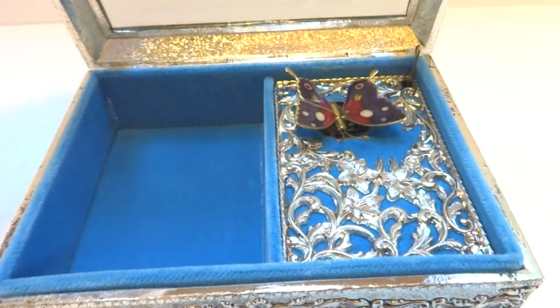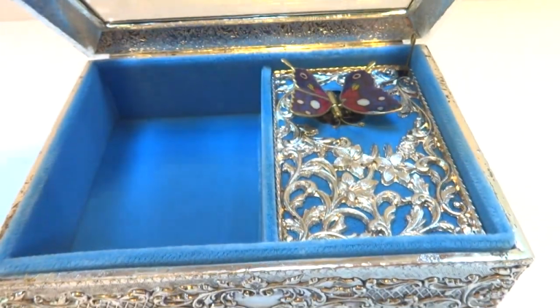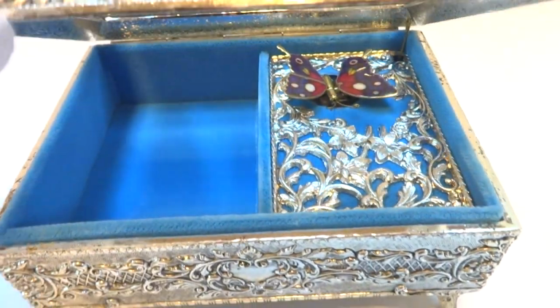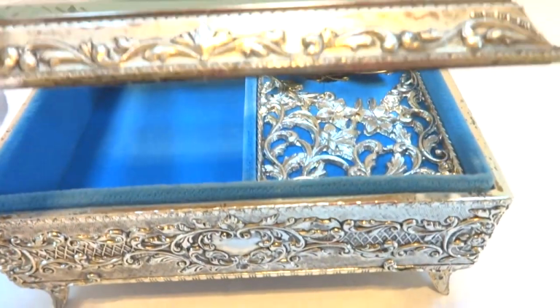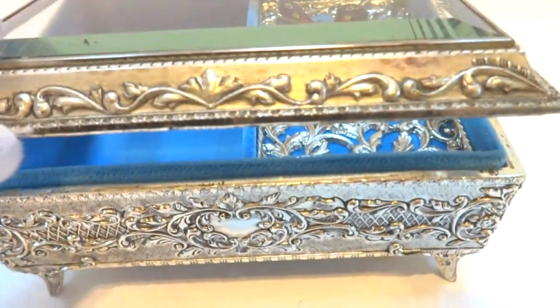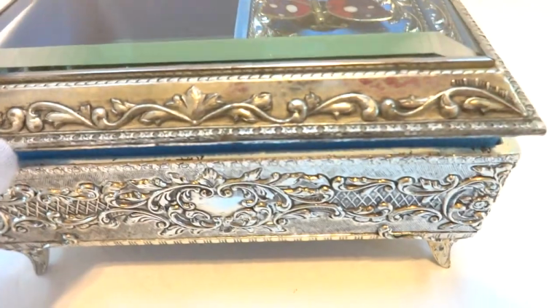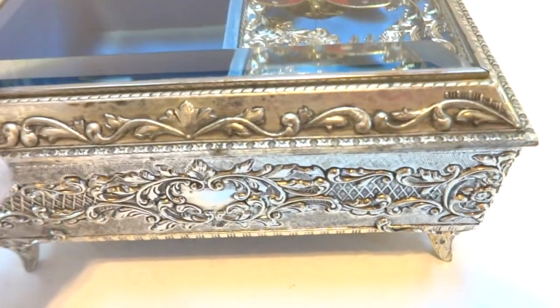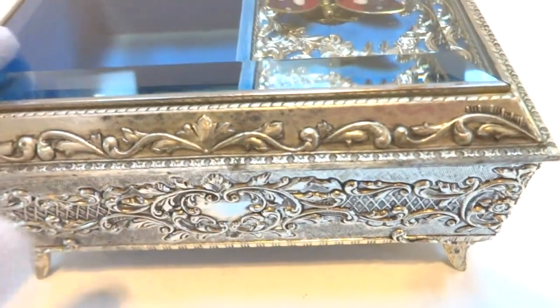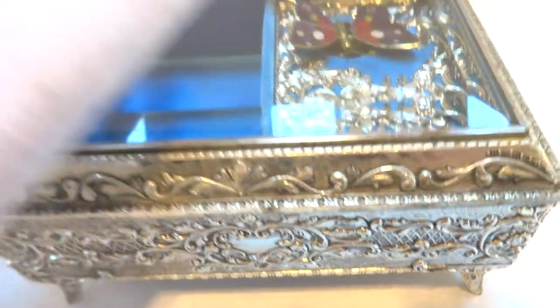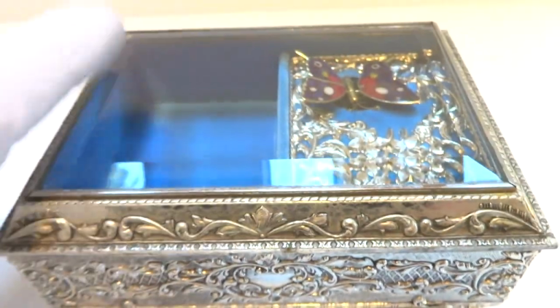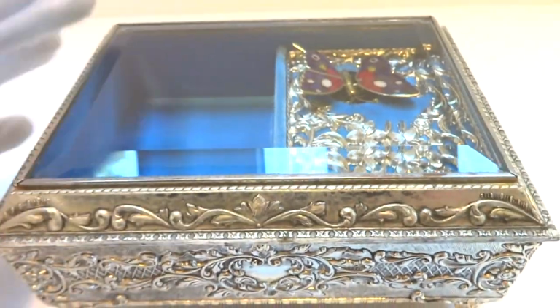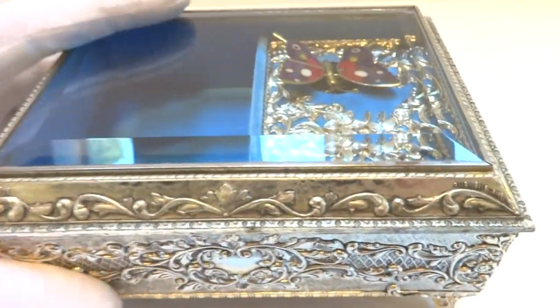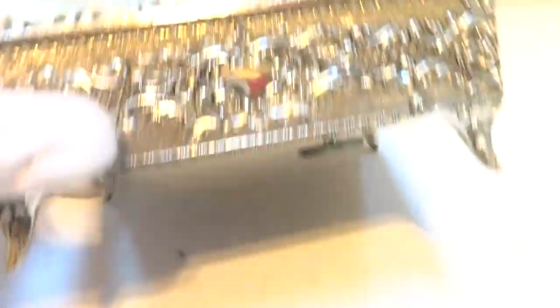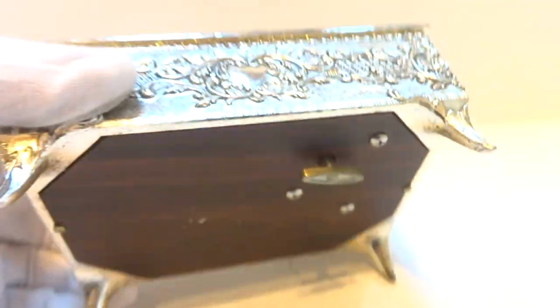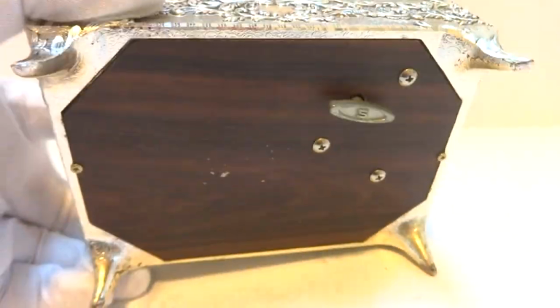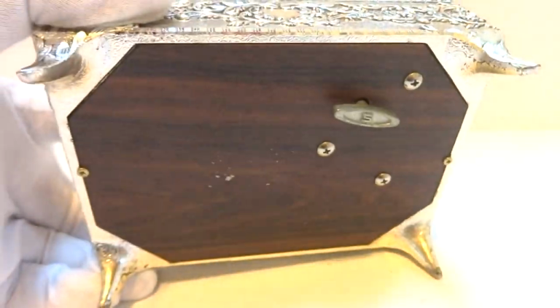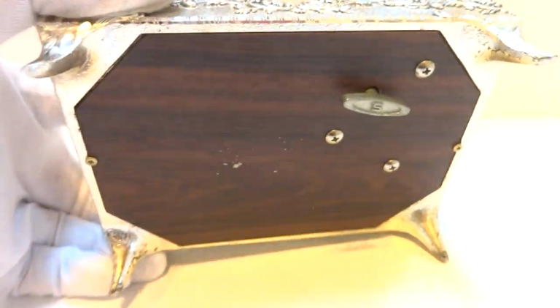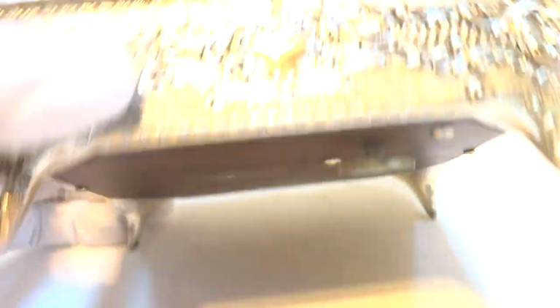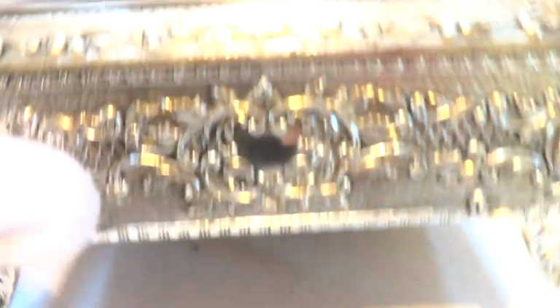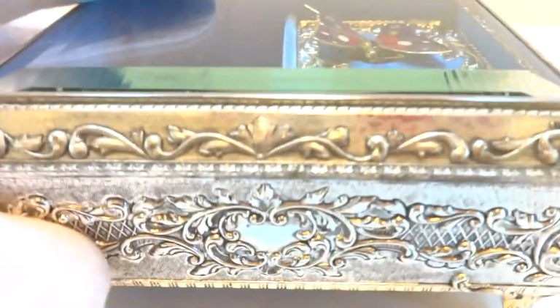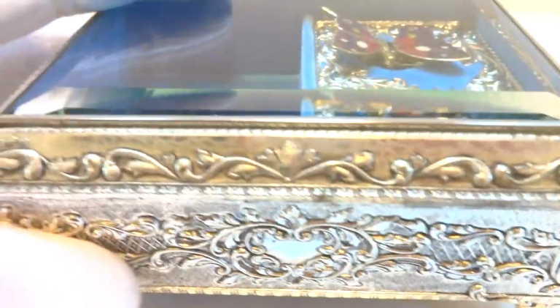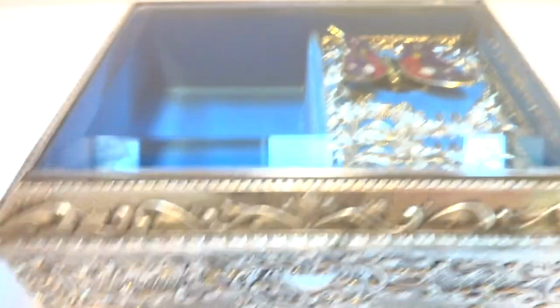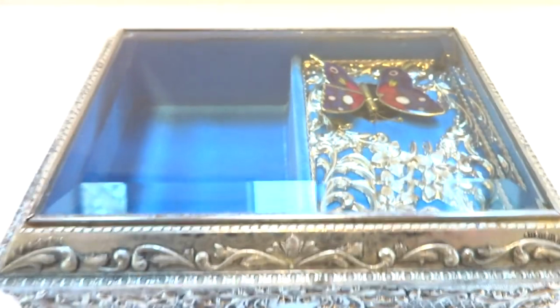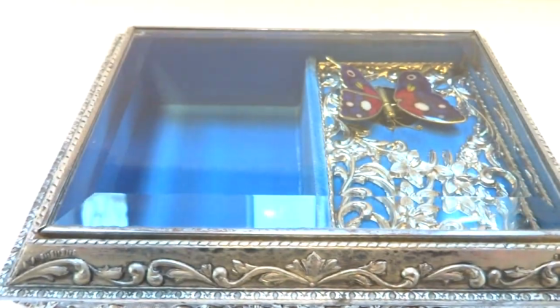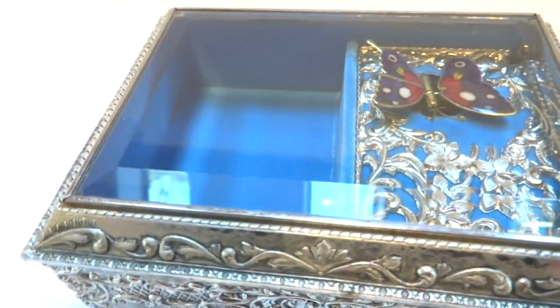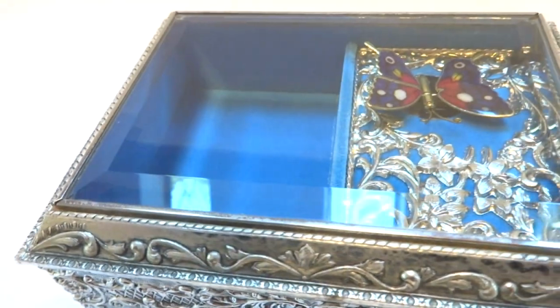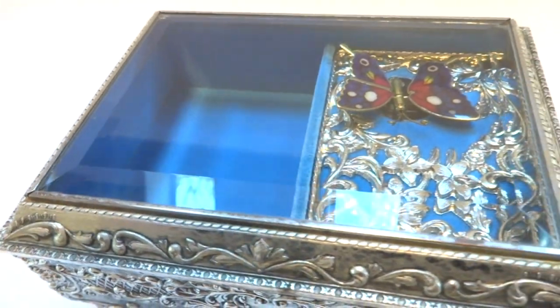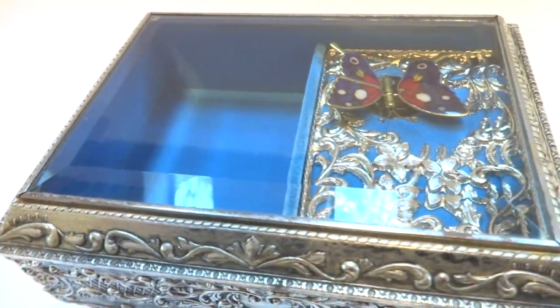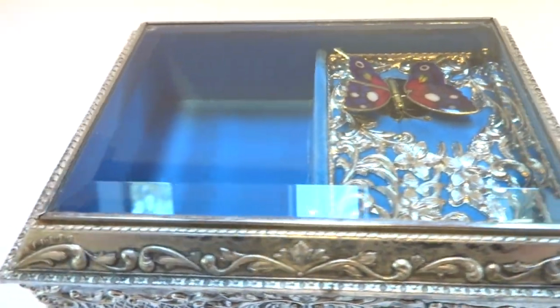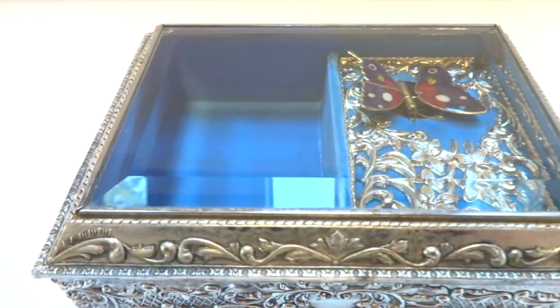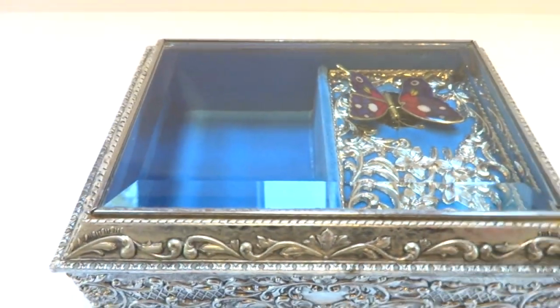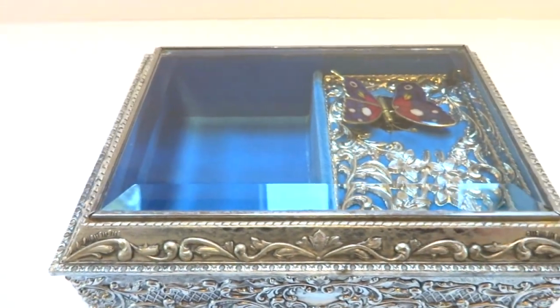When you close the lid the music stops playing, and it is mechanical — it winds from the bottom. Very pretty jewelry box to store your treasures.